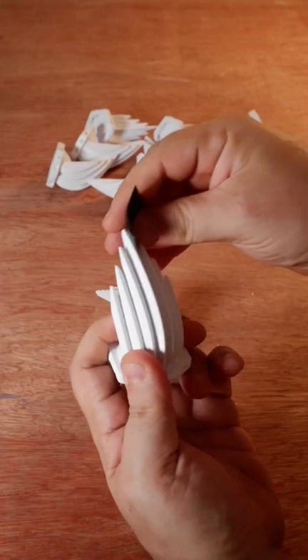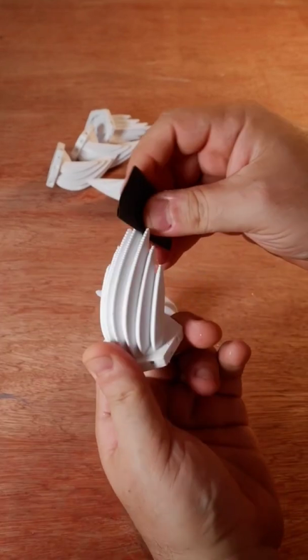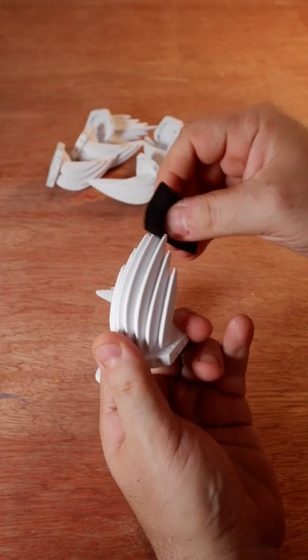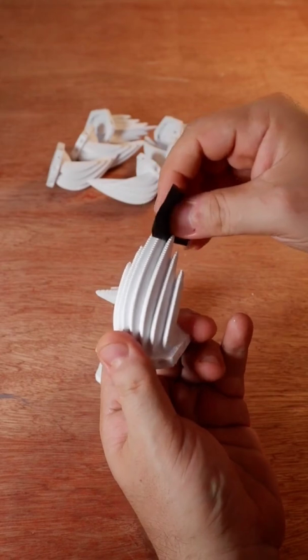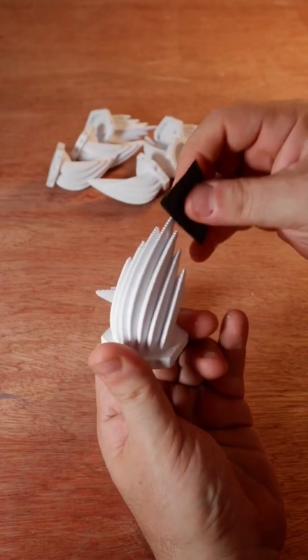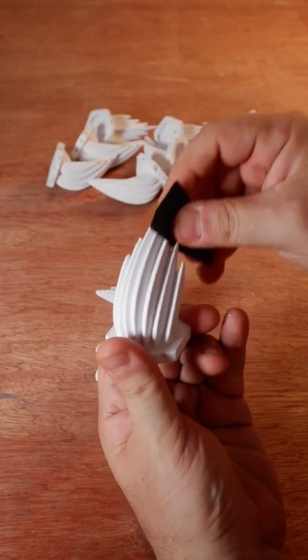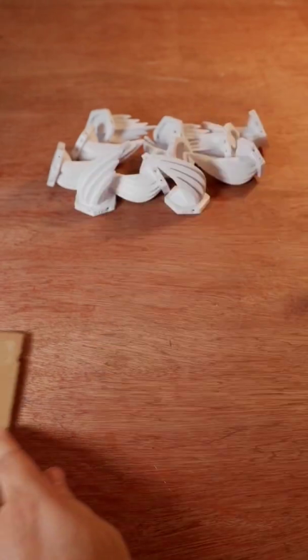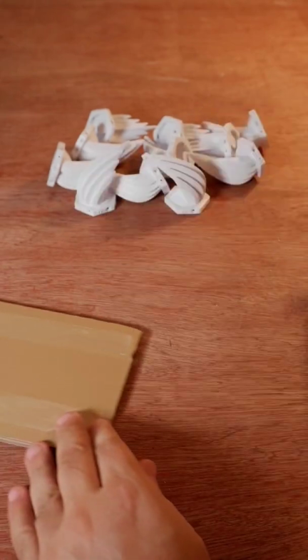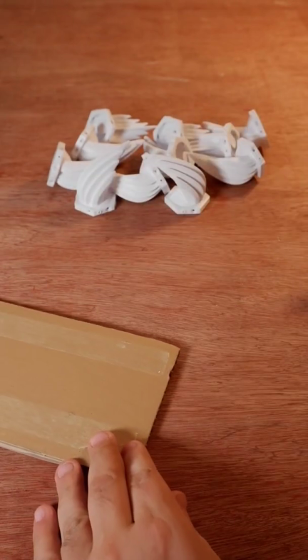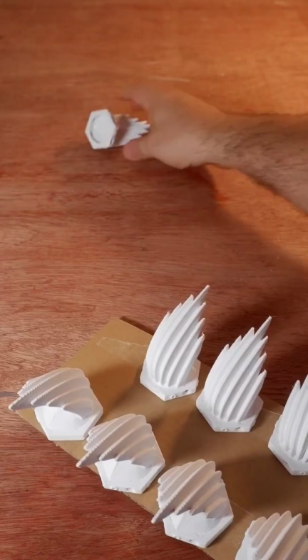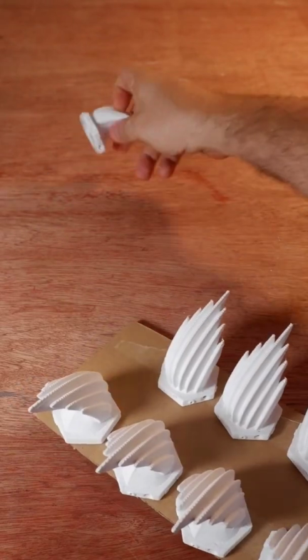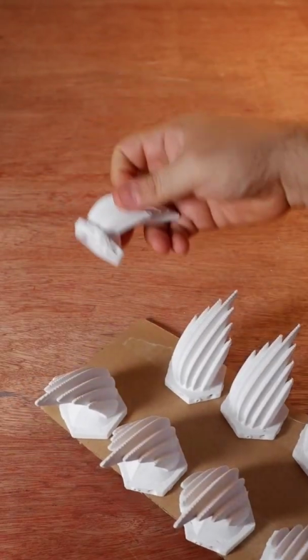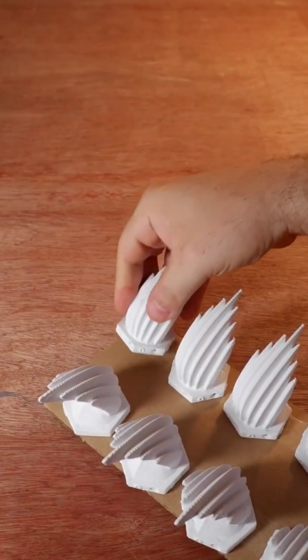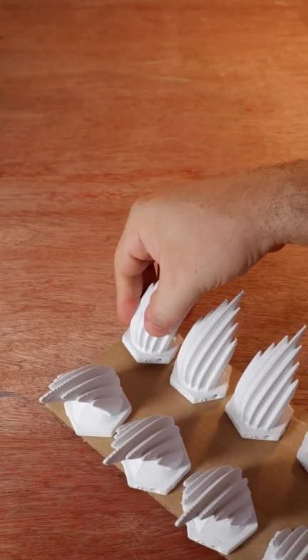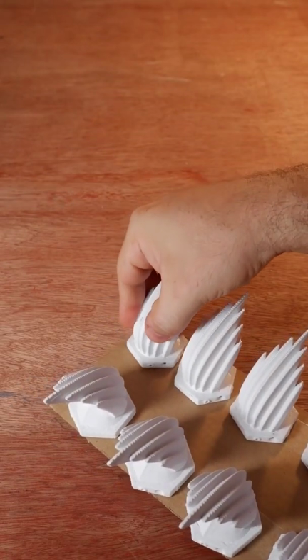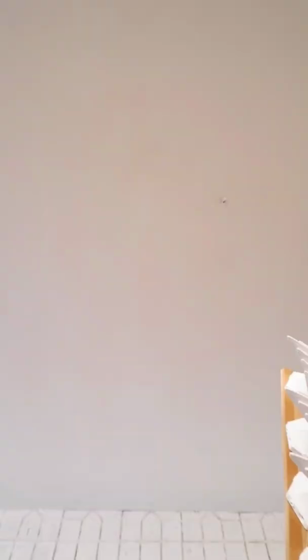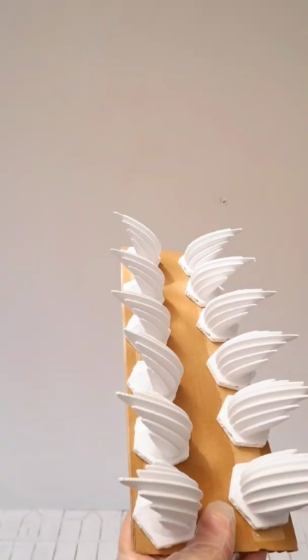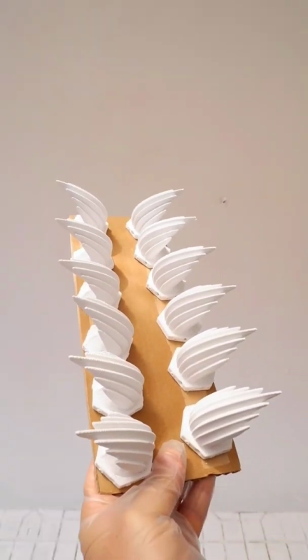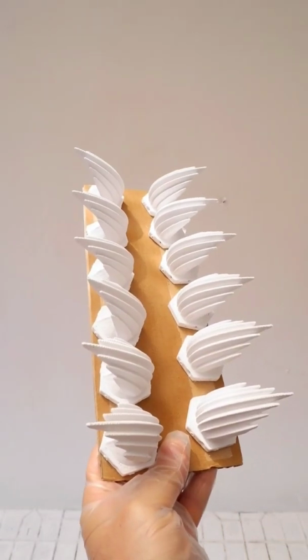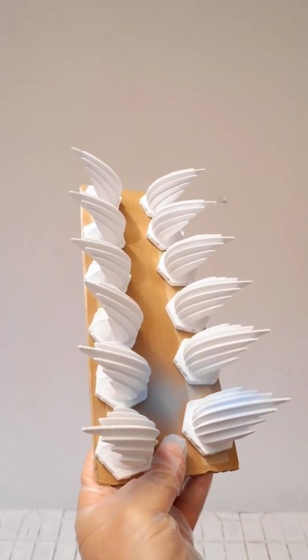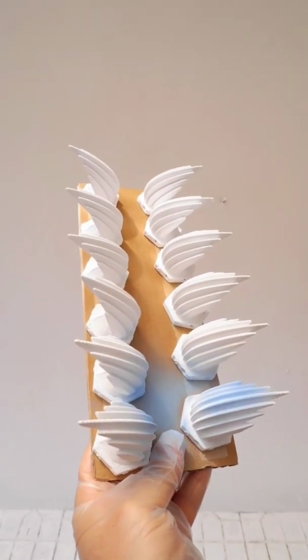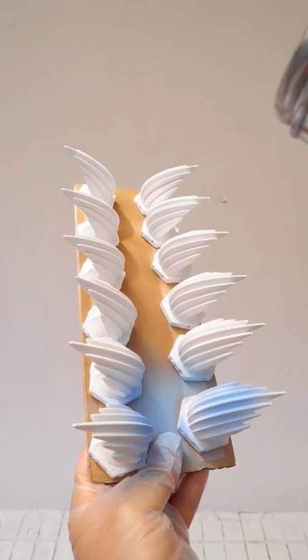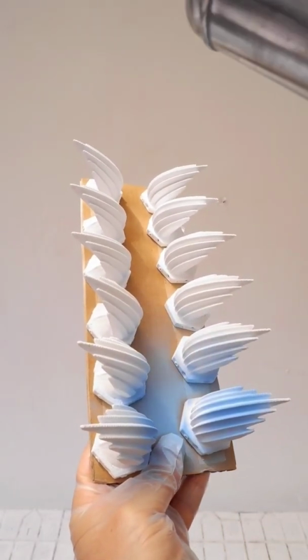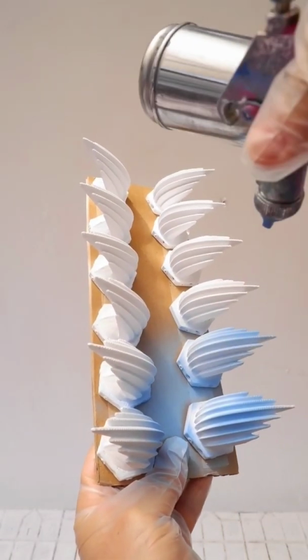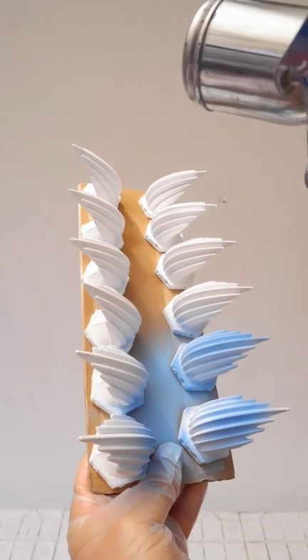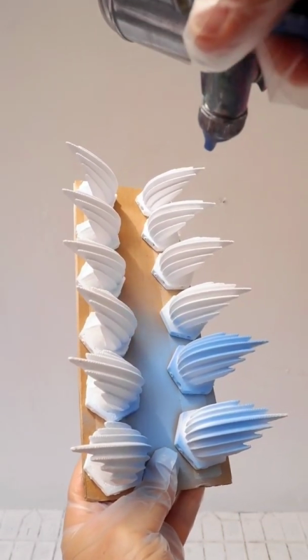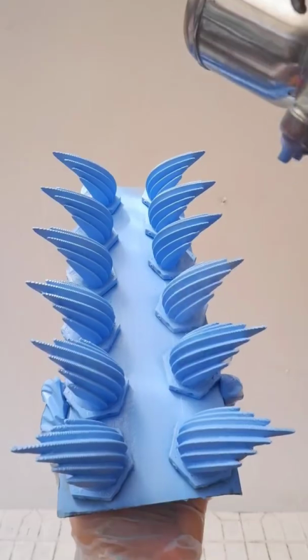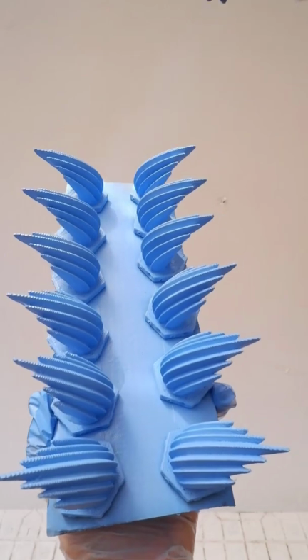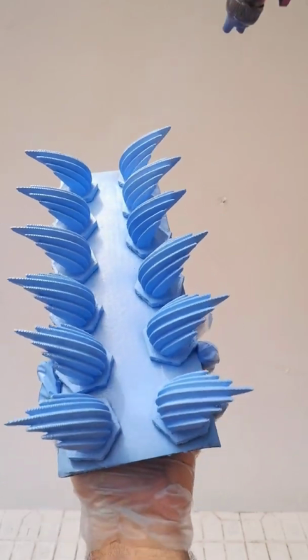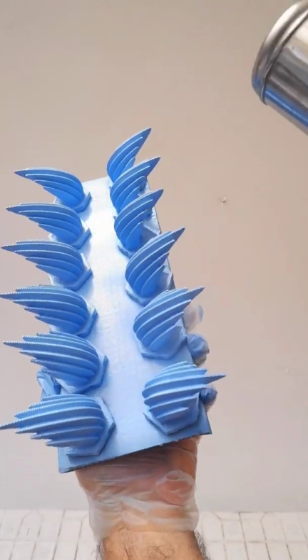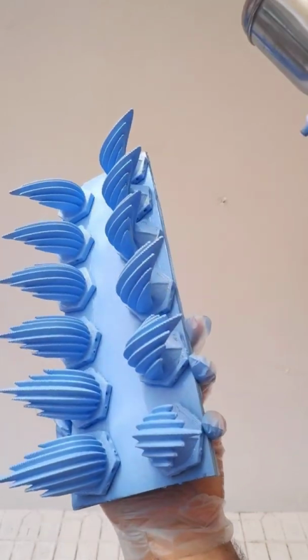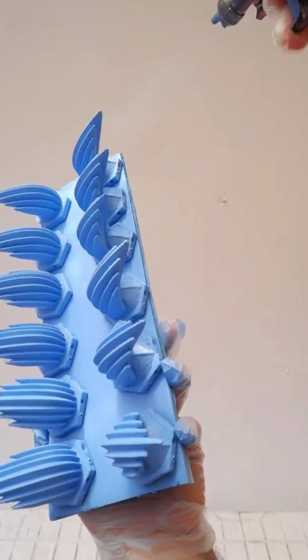Each piece is trimmed and sanded, then fixed to boards in preparation for painting. With a spray gun the pieces are painted with lightfast acrylic, then finished with a durable clear coat.